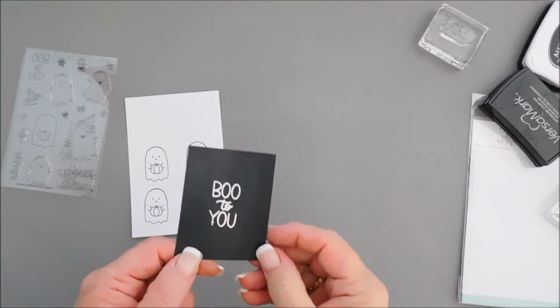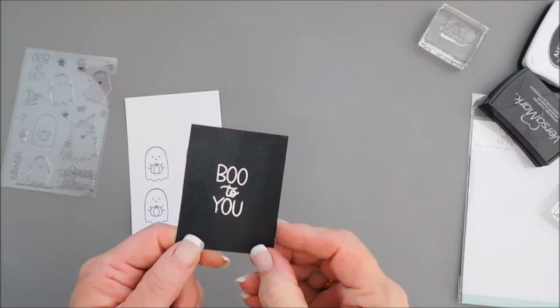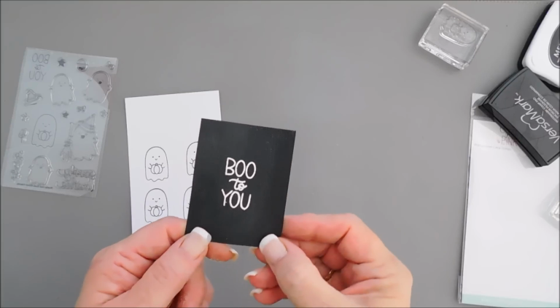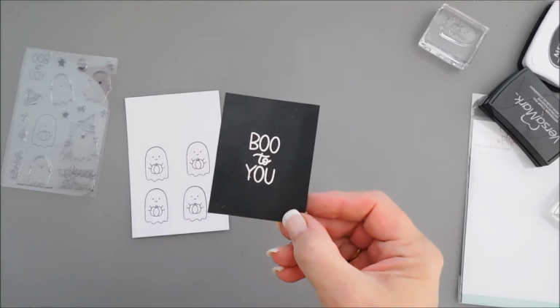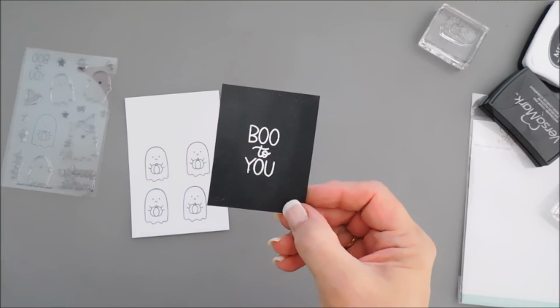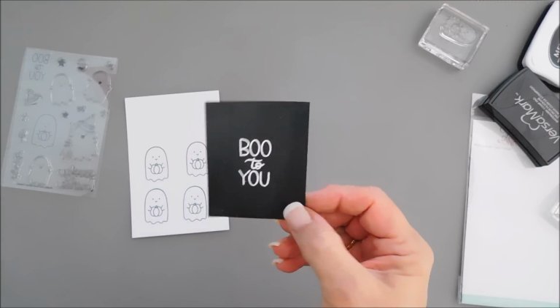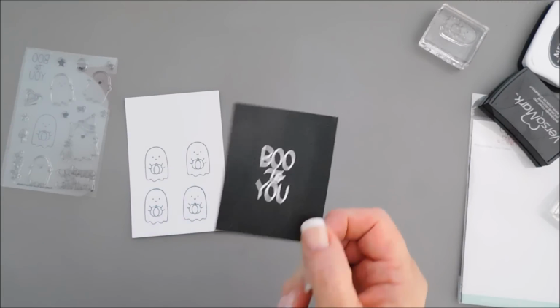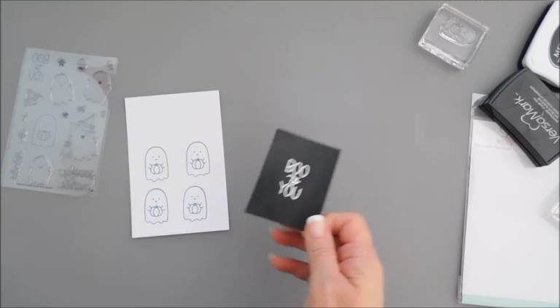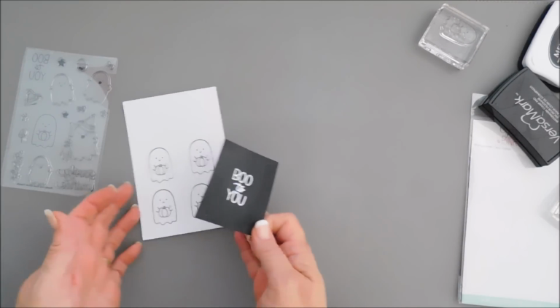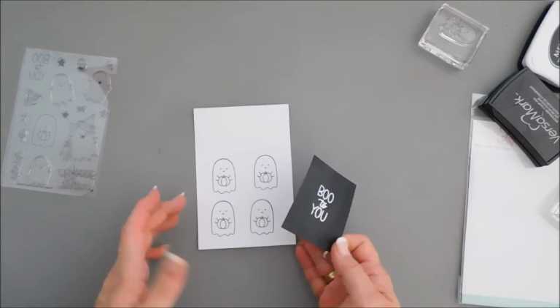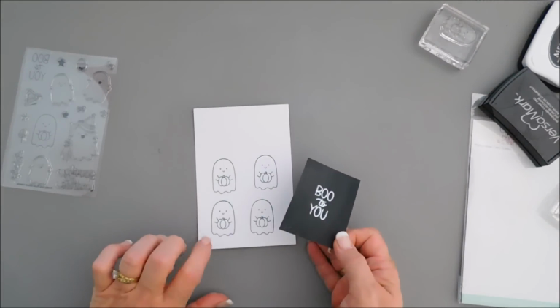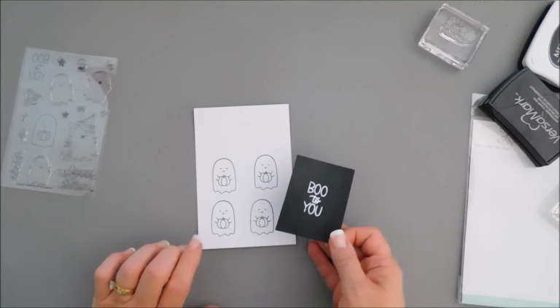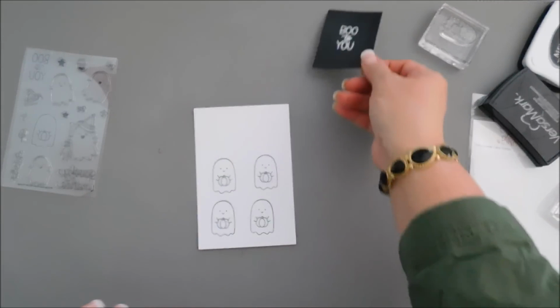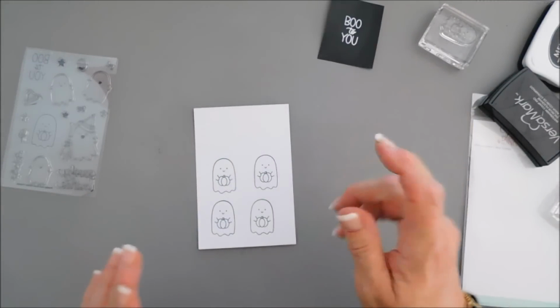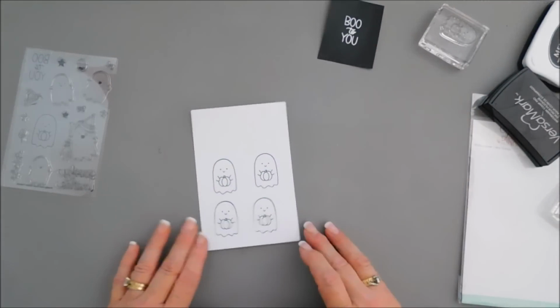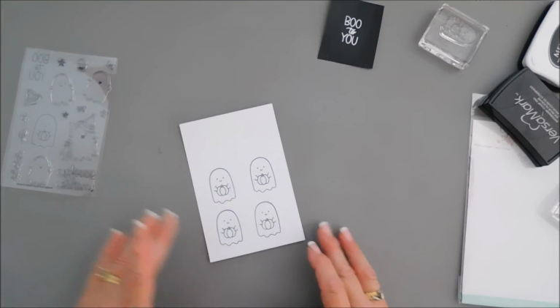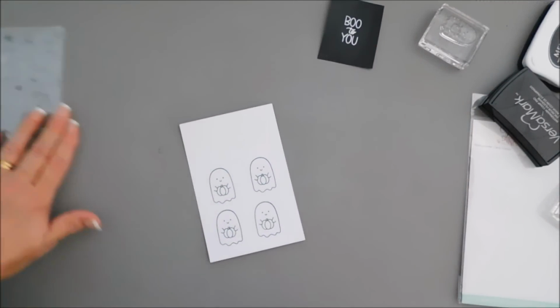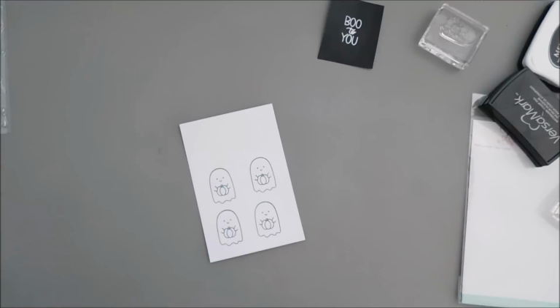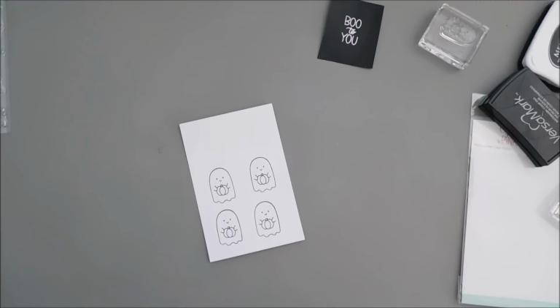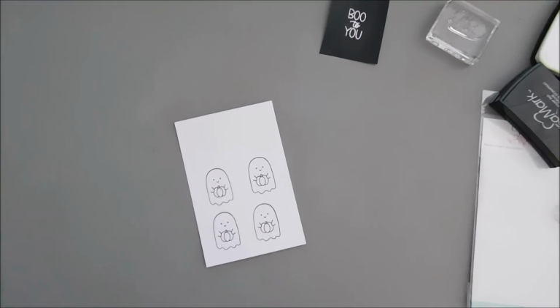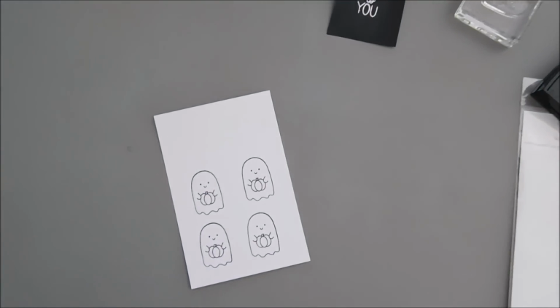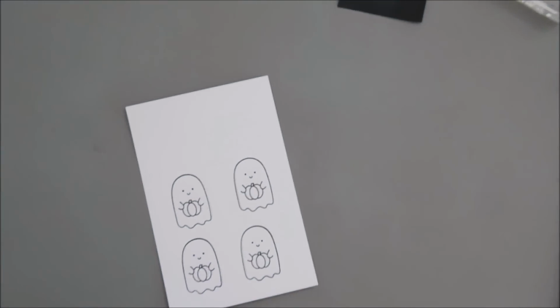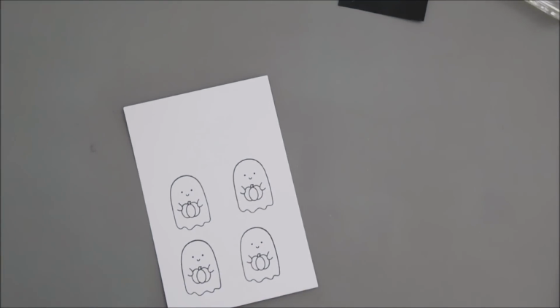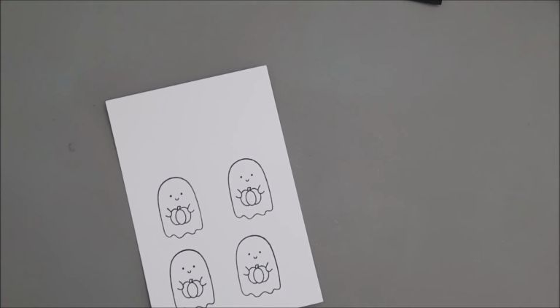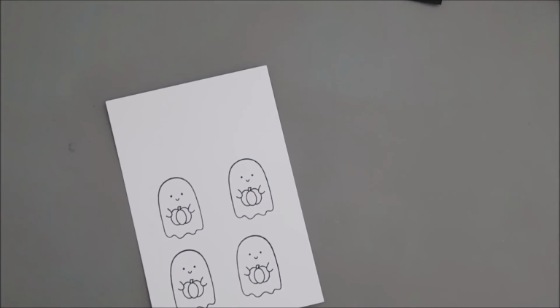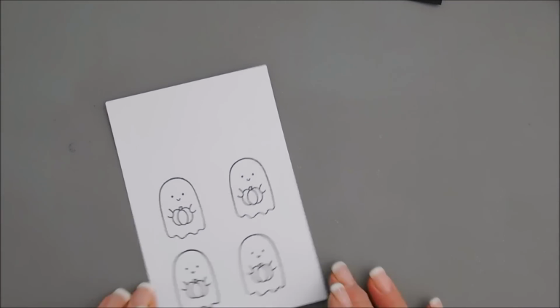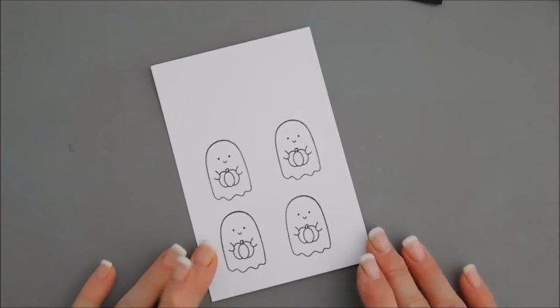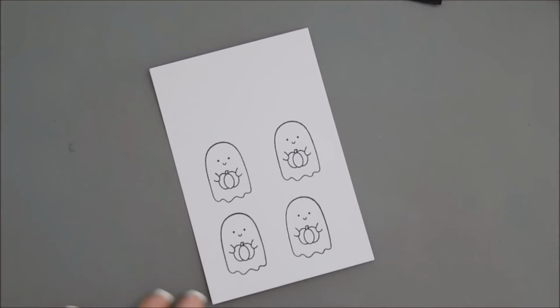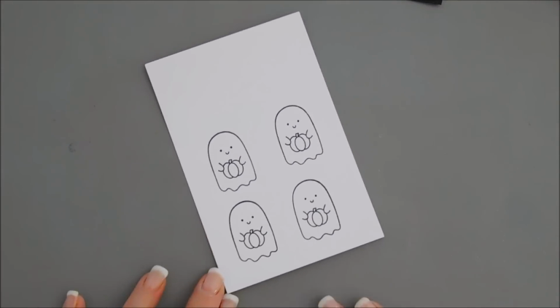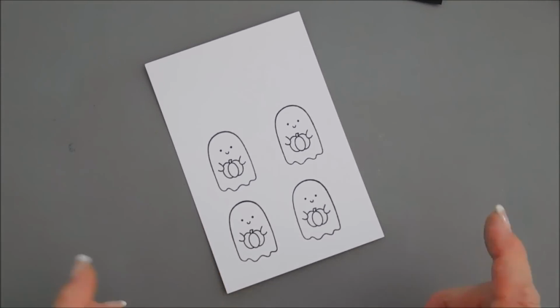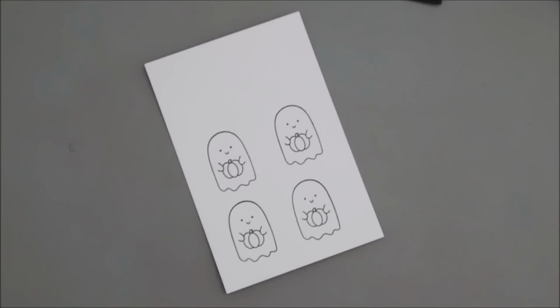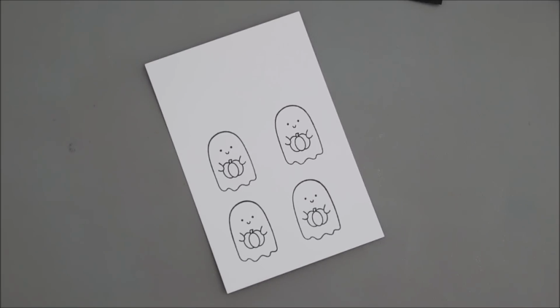My sentiment is done. I'm going to die cut this out when I die cut my ghost out, but in the meantime let's do a little bit of coloring. While I color I'll play some music for you and then when I'm done coloring I'll catch you back.